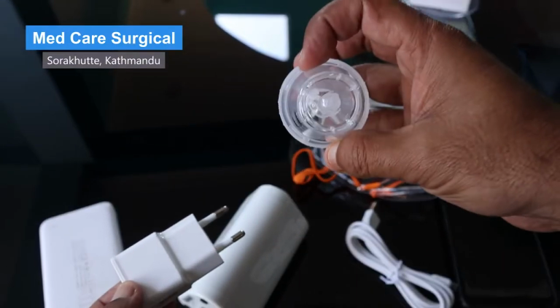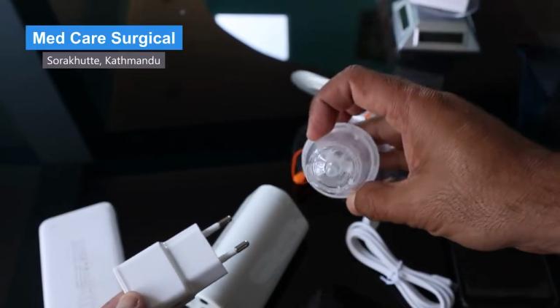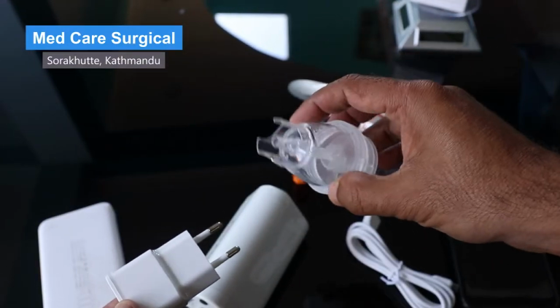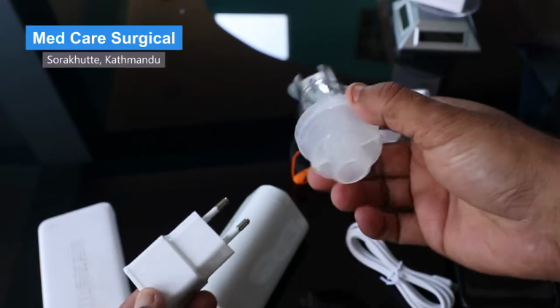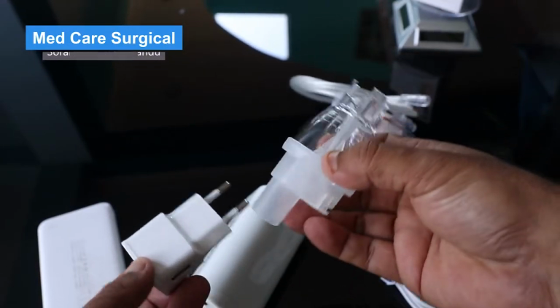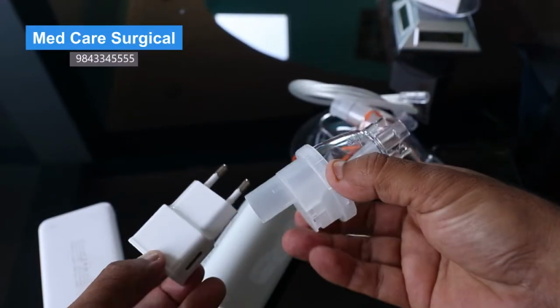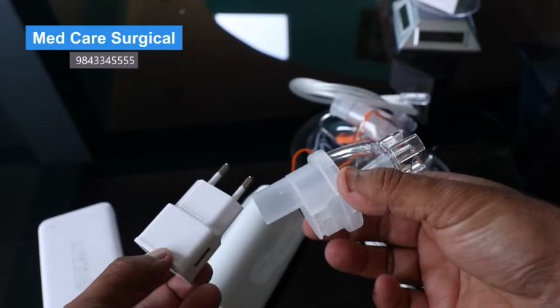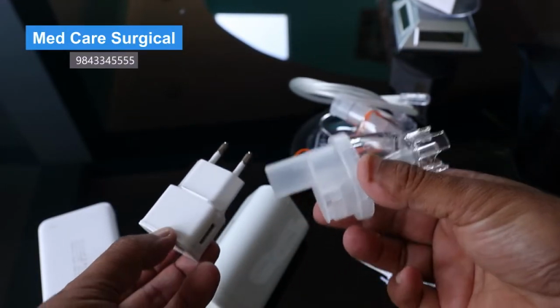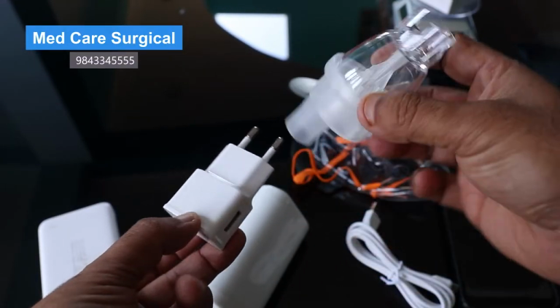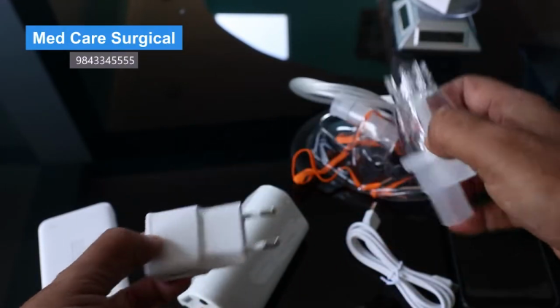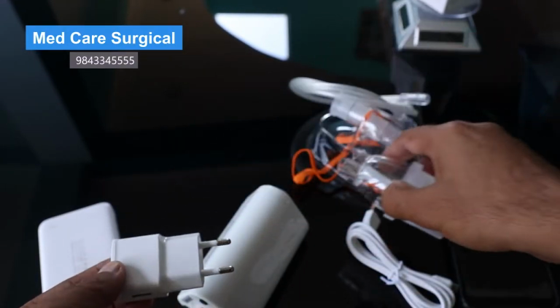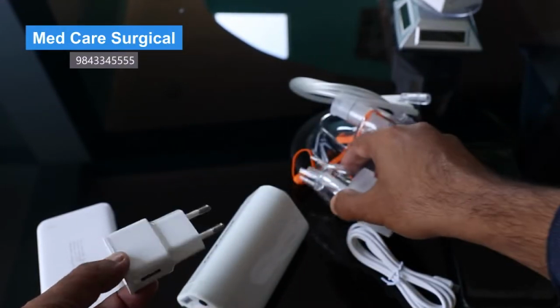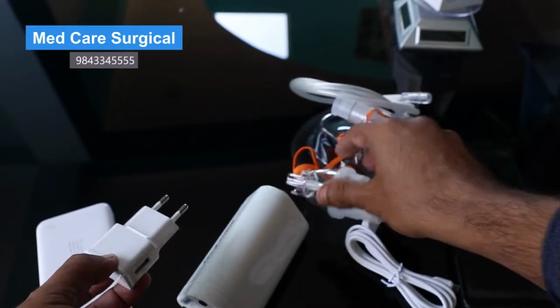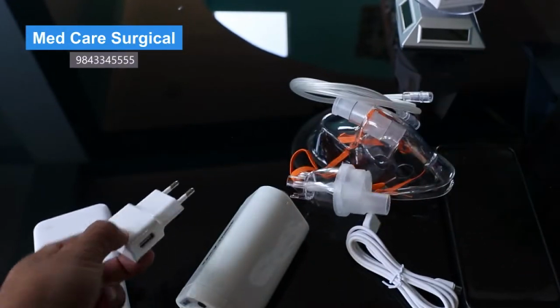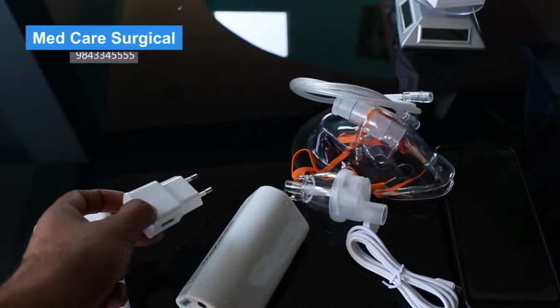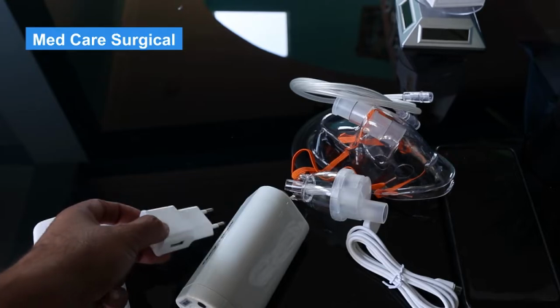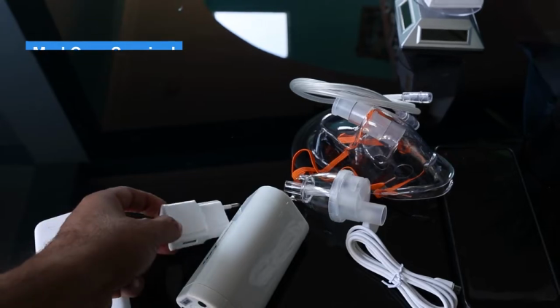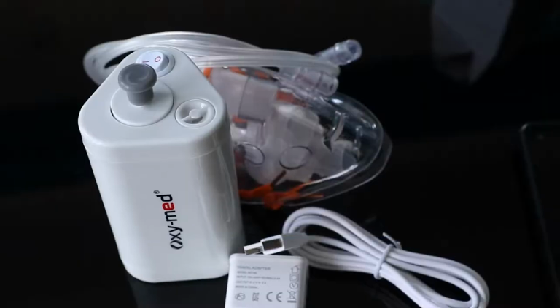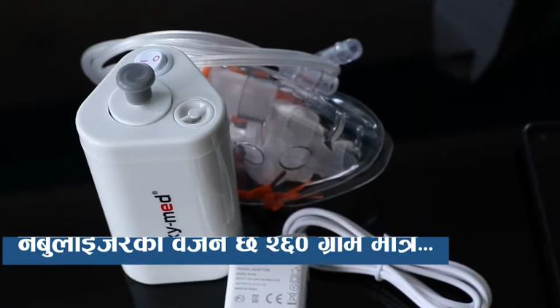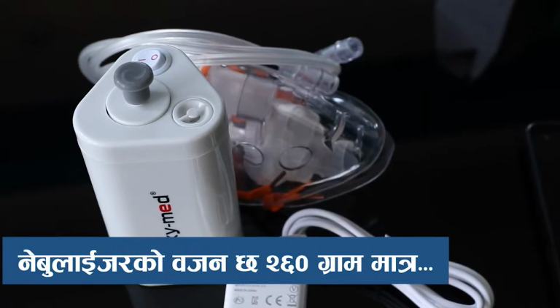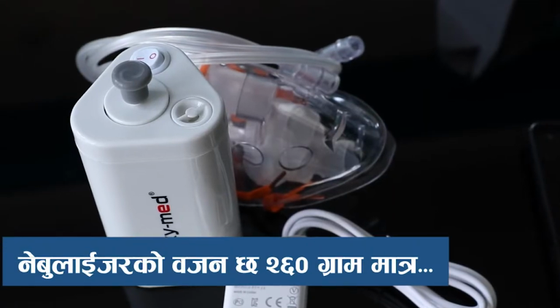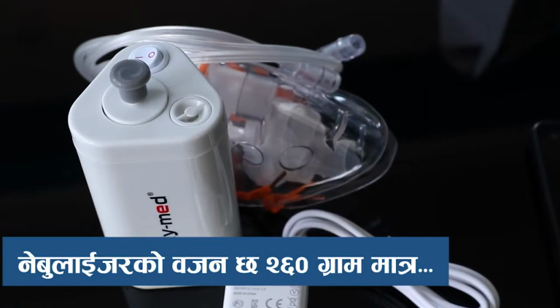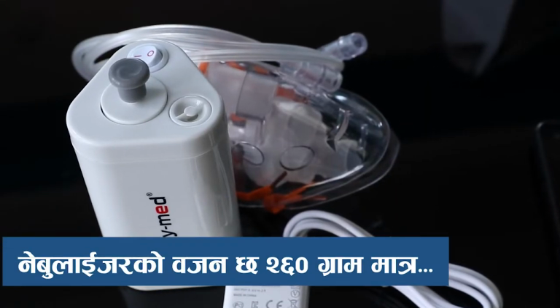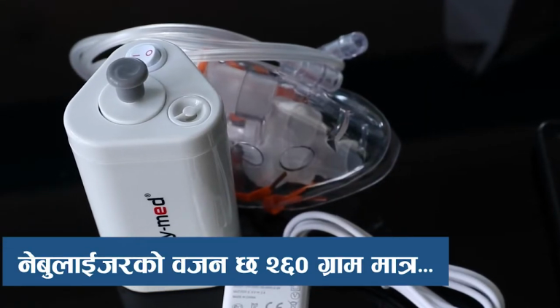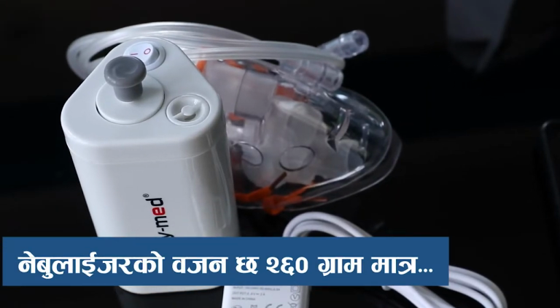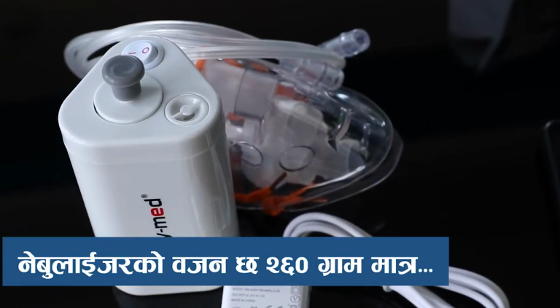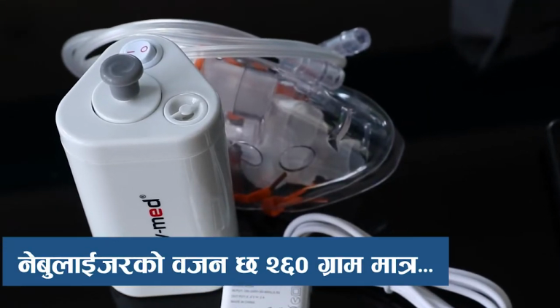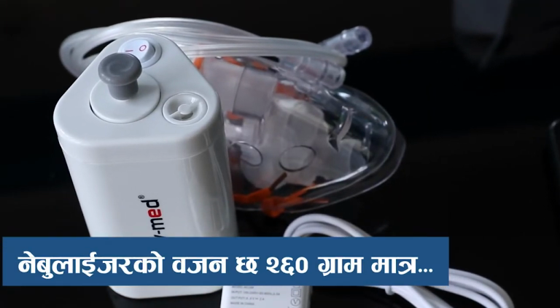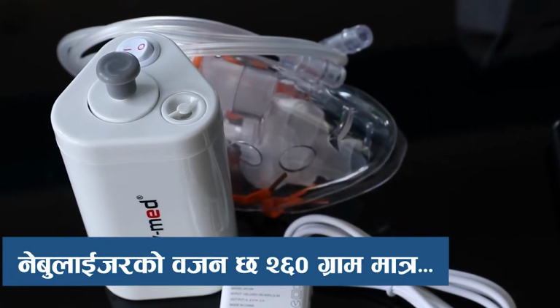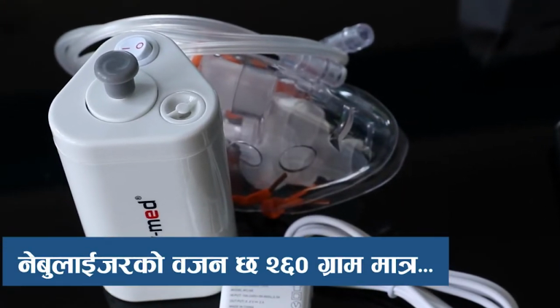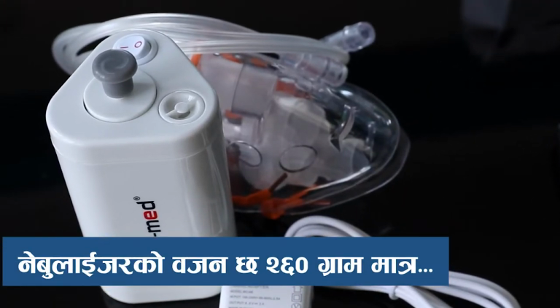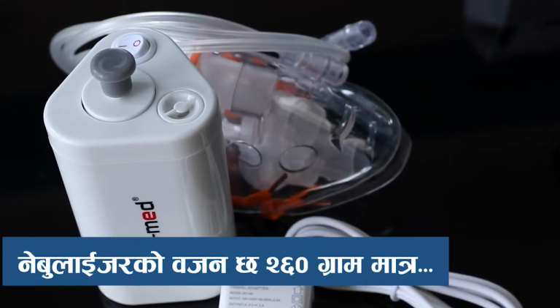This is a spare filter — a neutral filter. The neutral filter weighs about 2.6g.